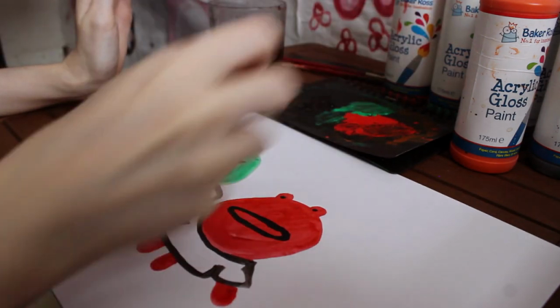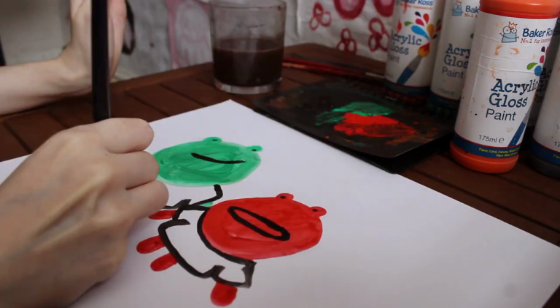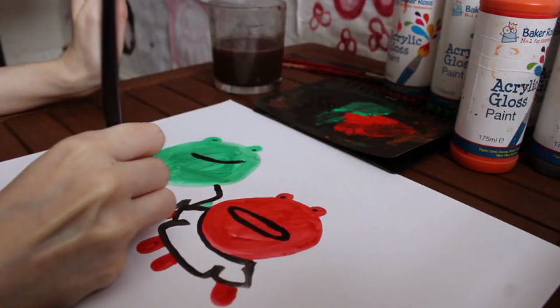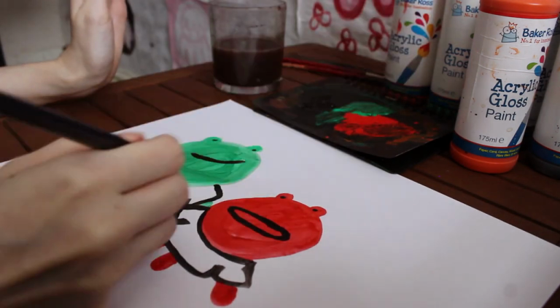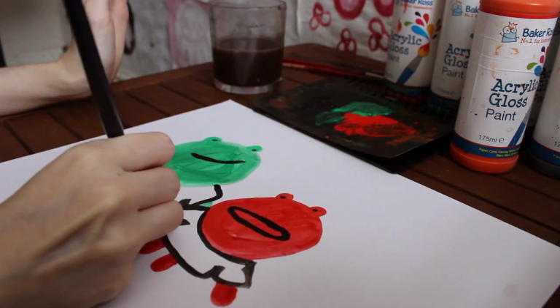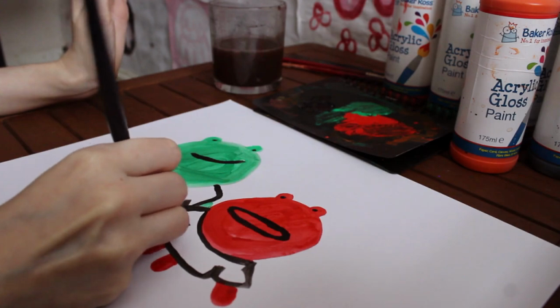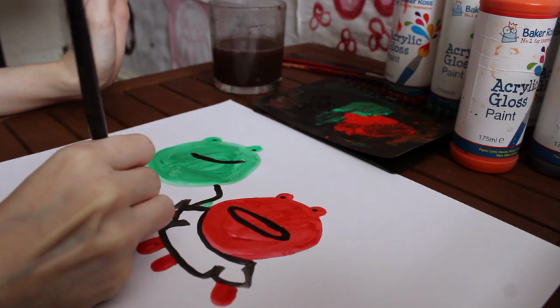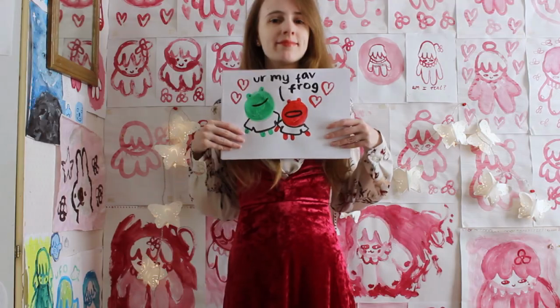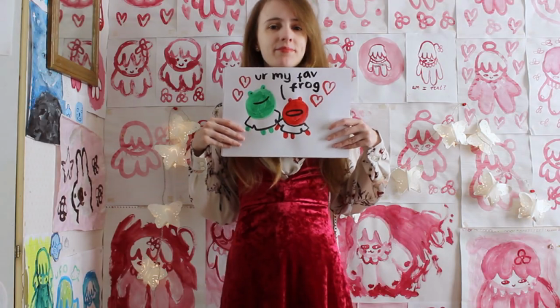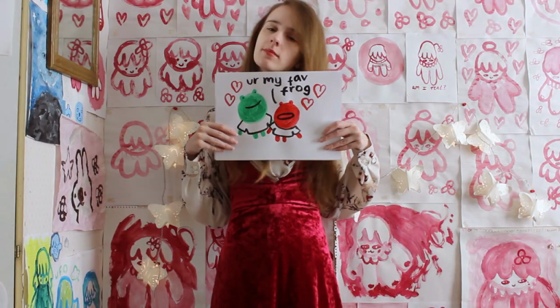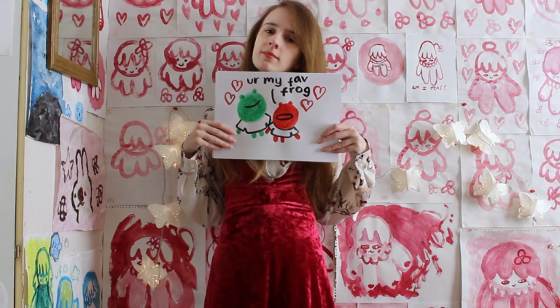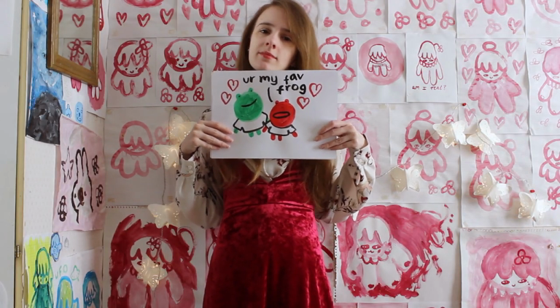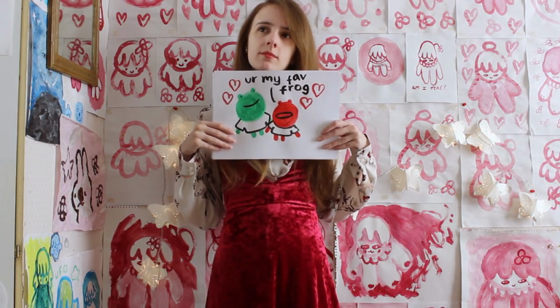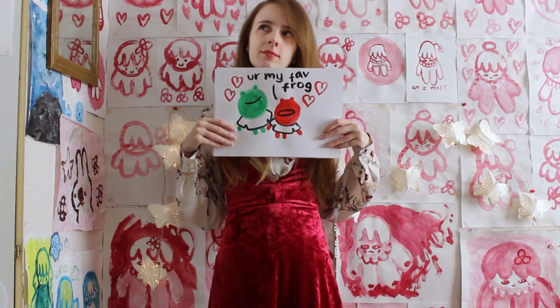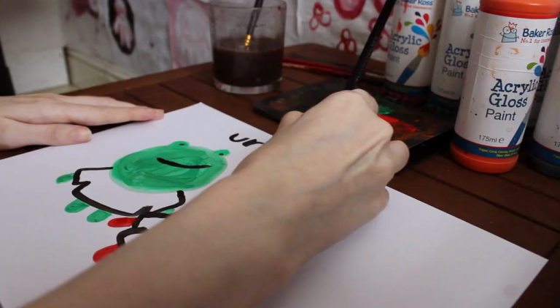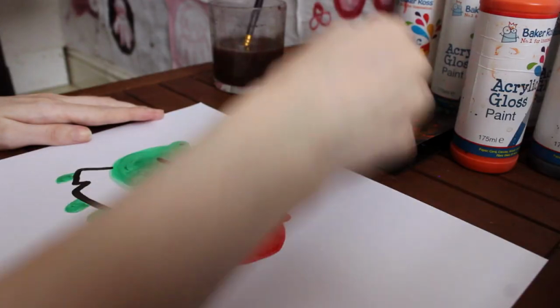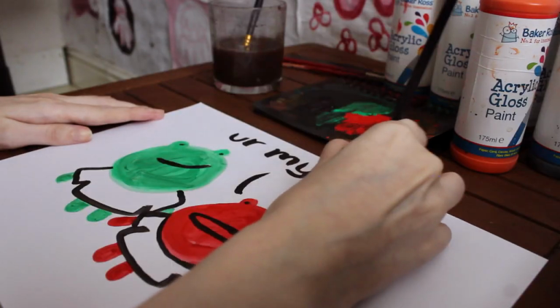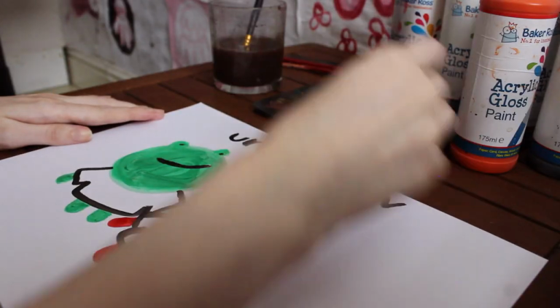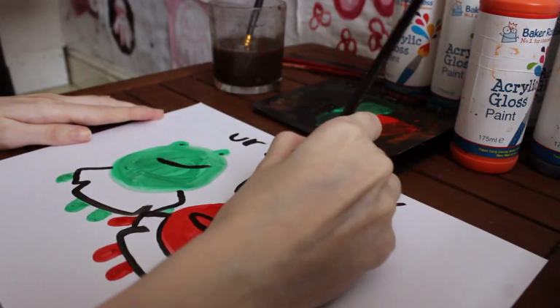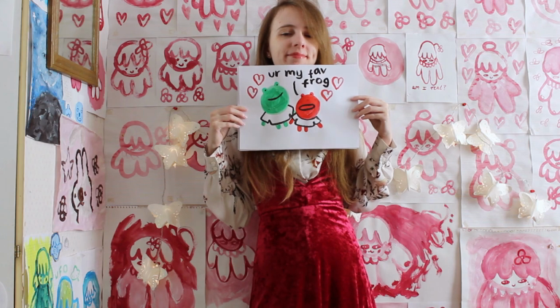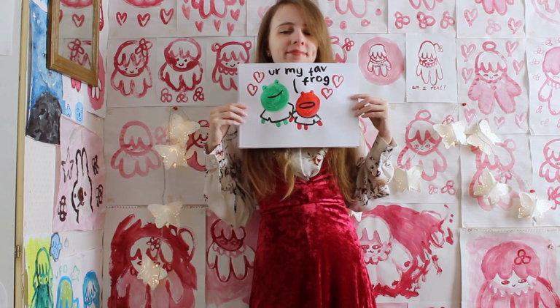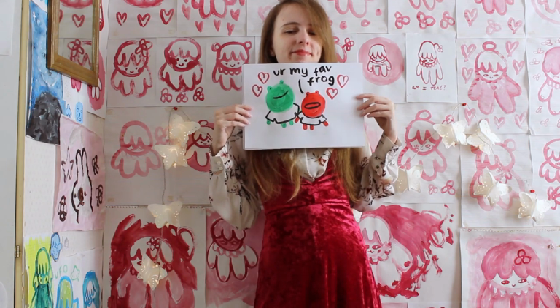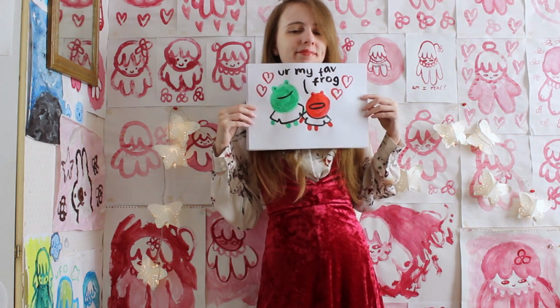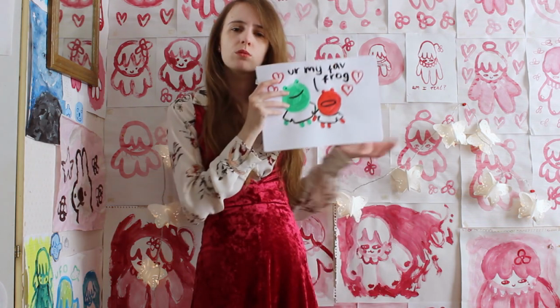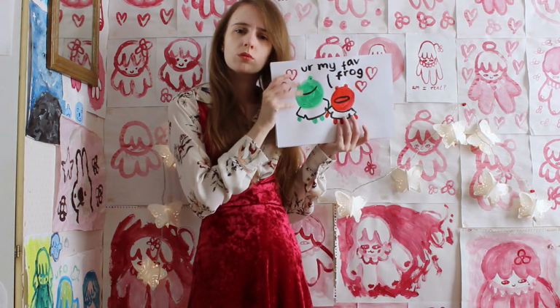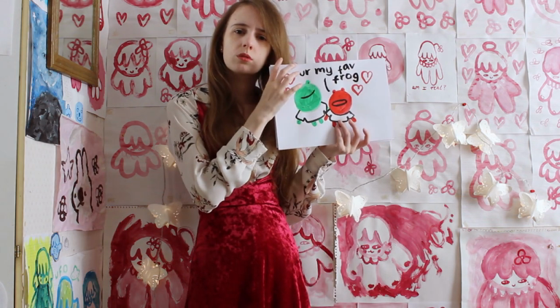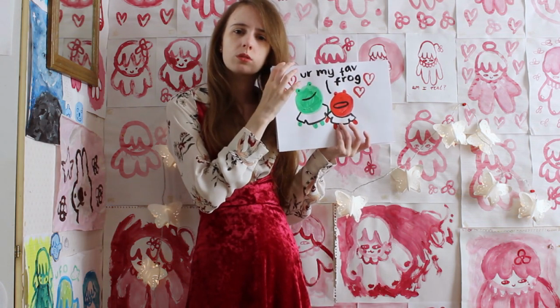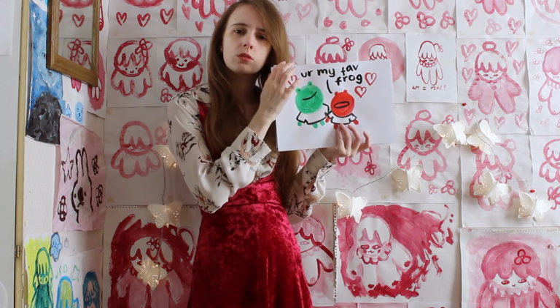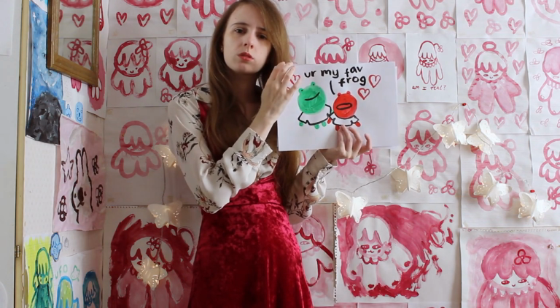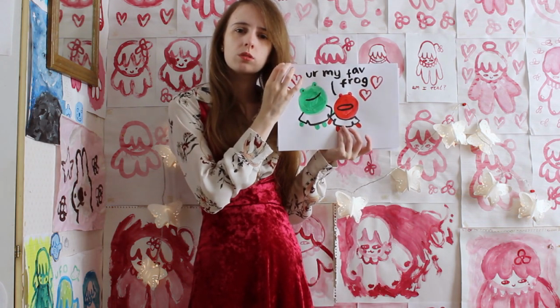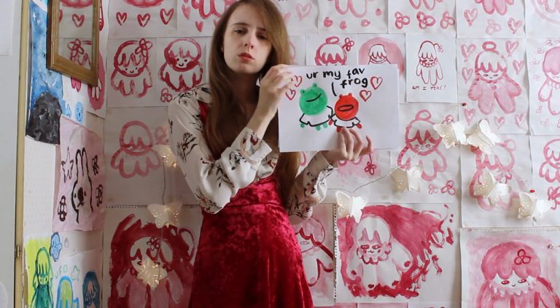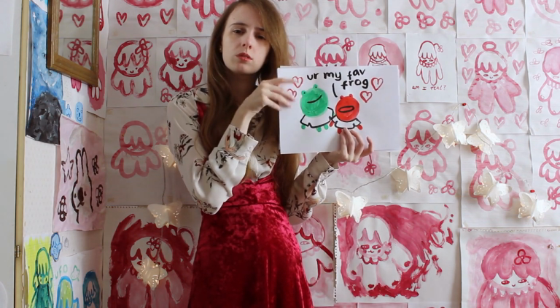Now you should have your frog or frogs figured out, and I suggest displaying them either in your home, or in local clubs and pubs. Just put a frog on the wall and you will soon be thanked and applauded by the clientele.